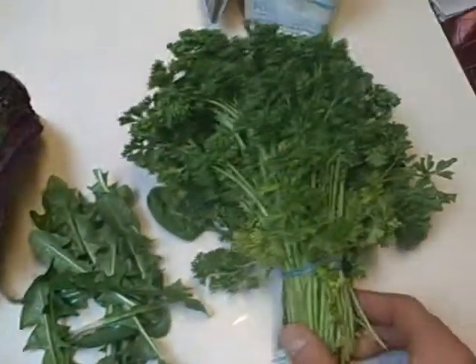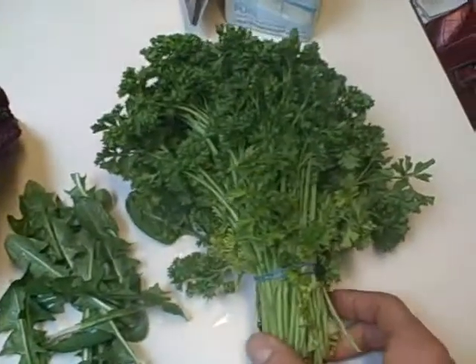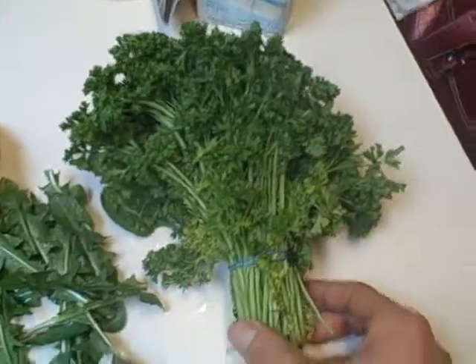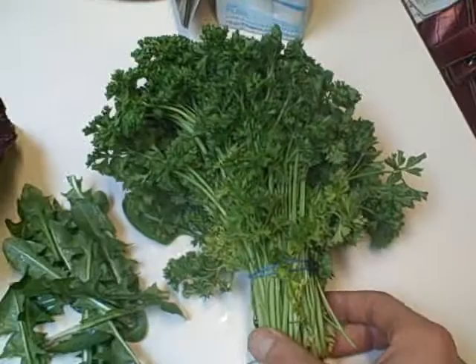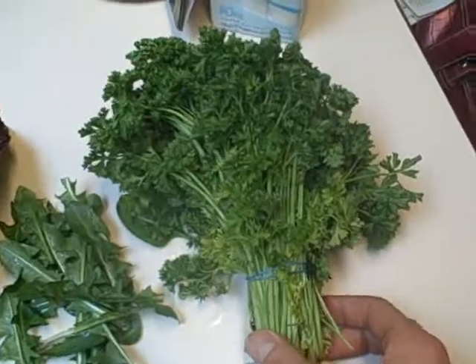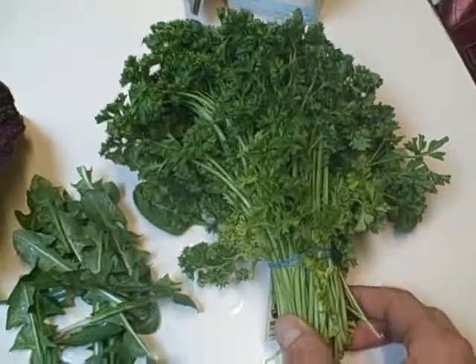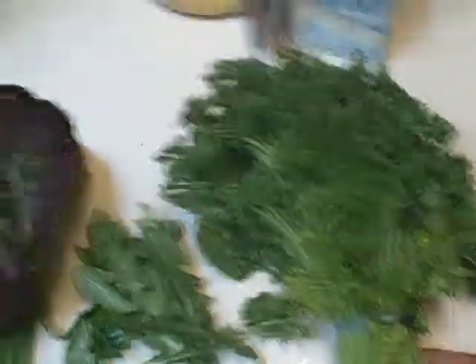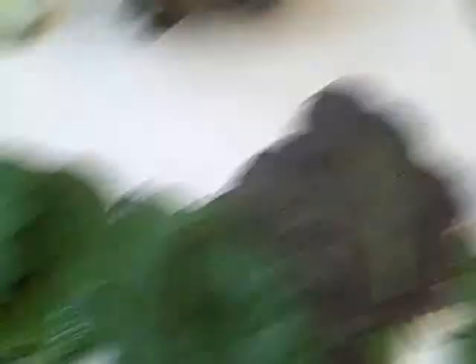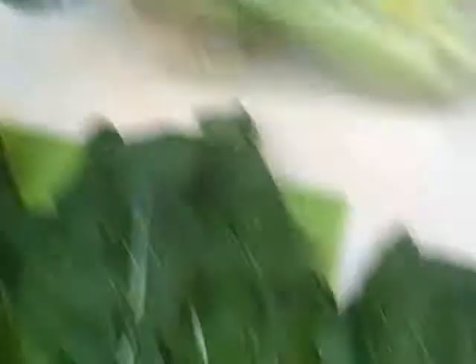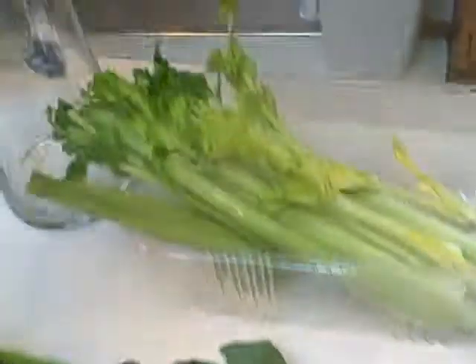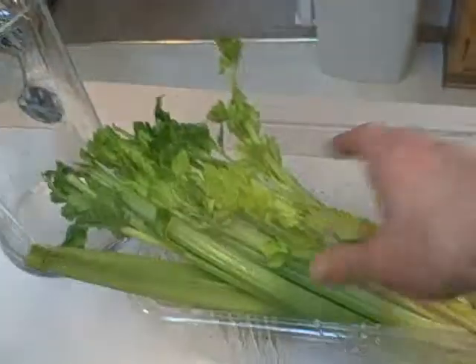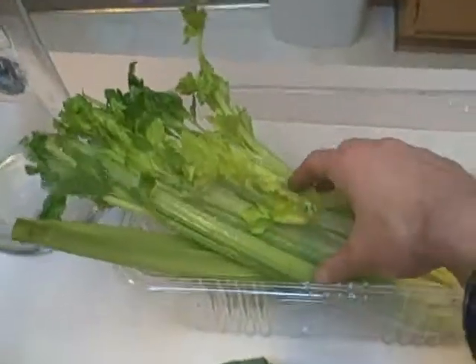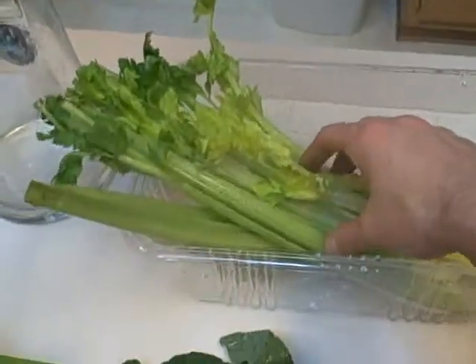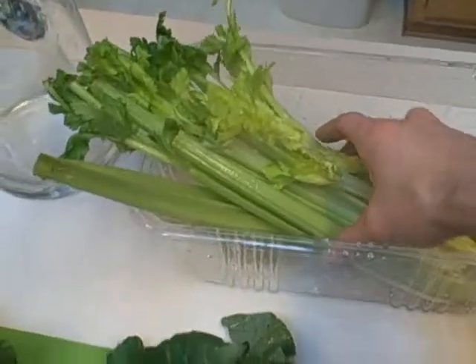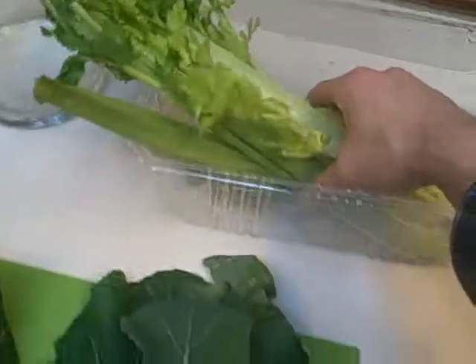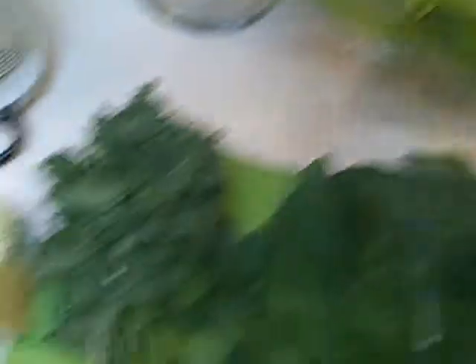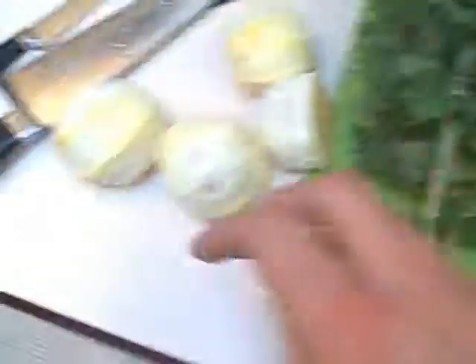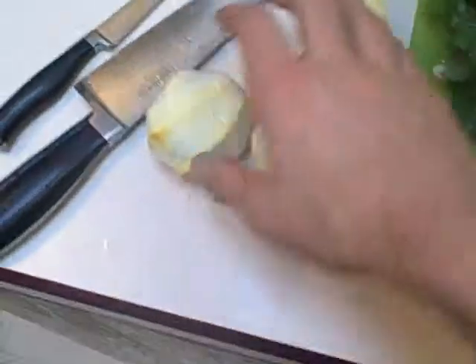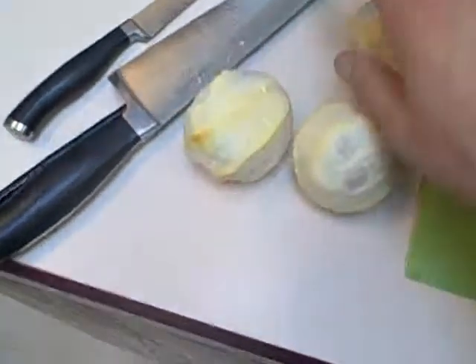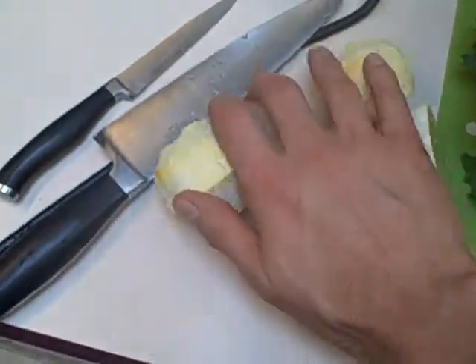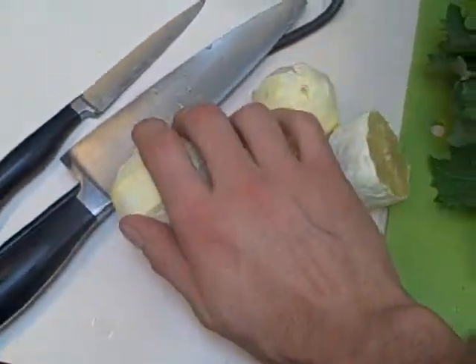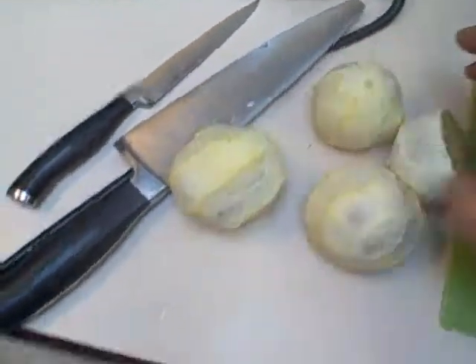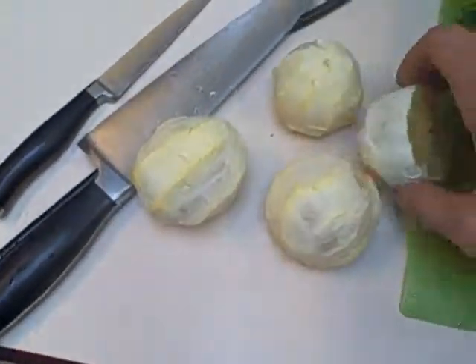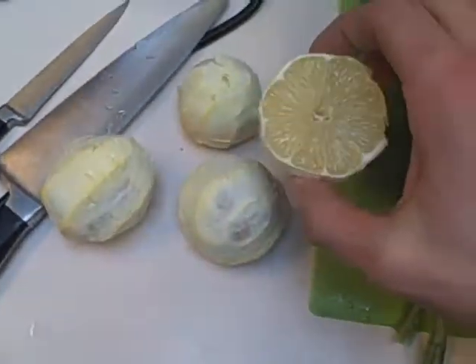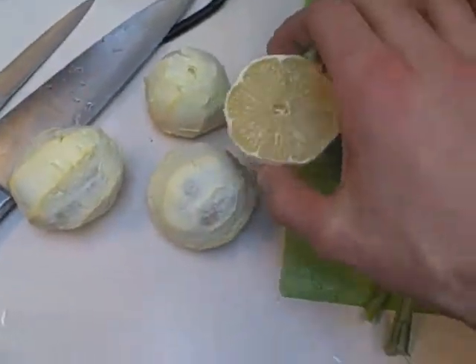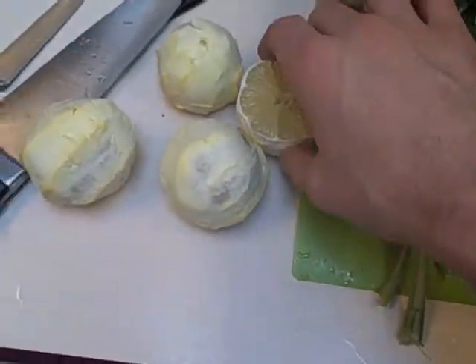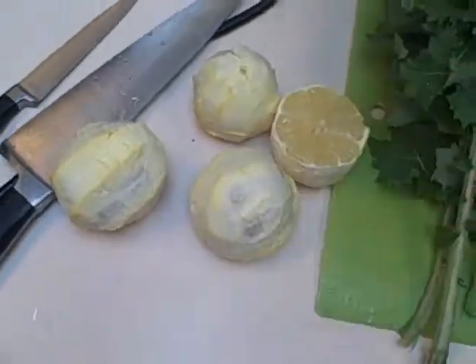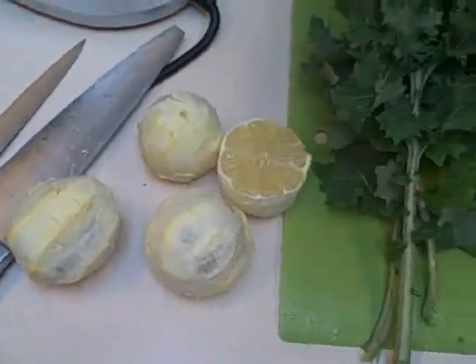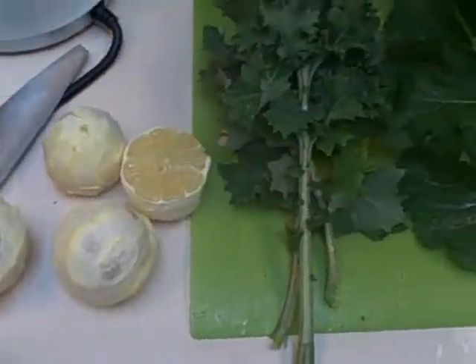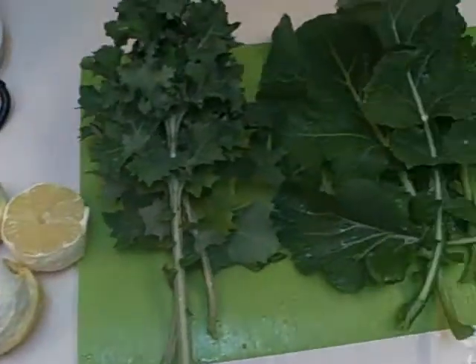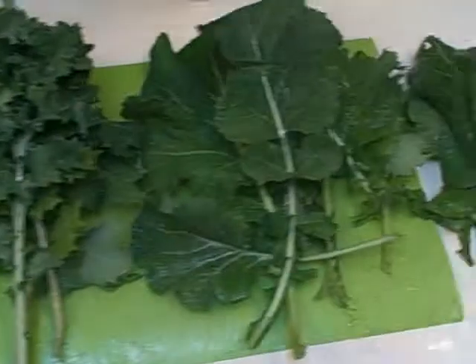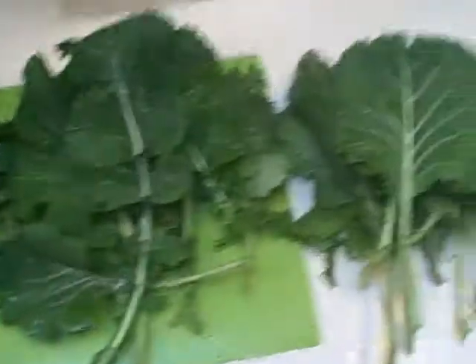So I'm going to add in some parsley from the store, some celery from the store, and three oranges and a lemon. And that's it.